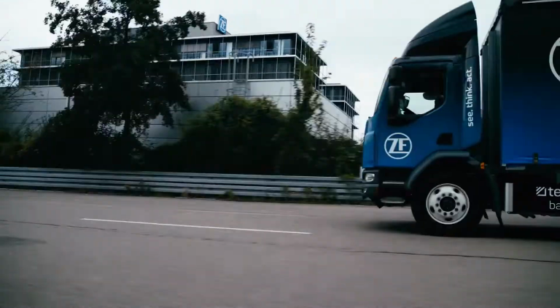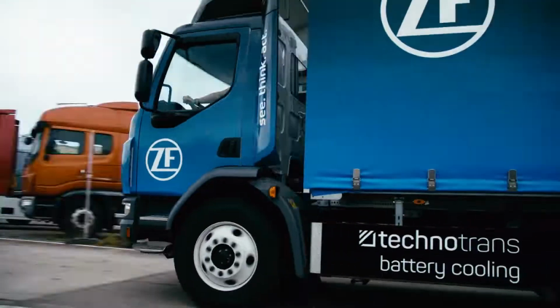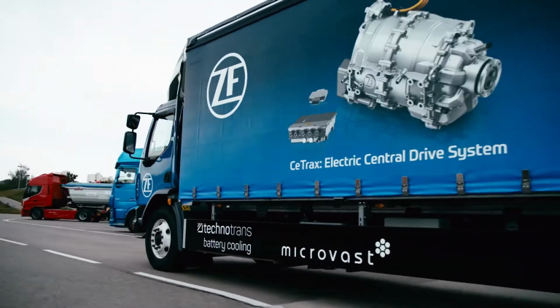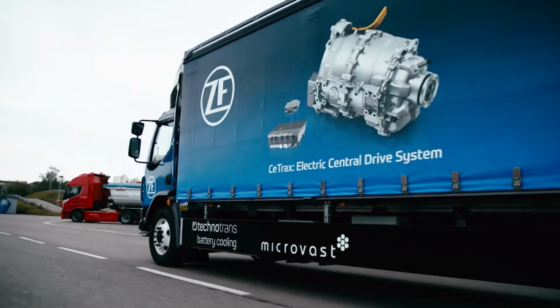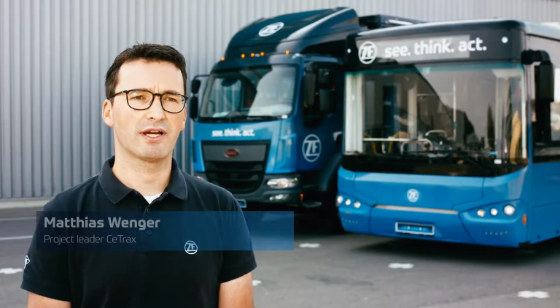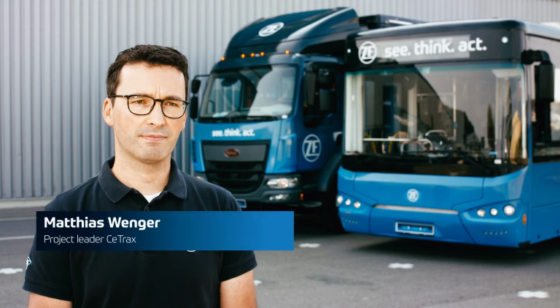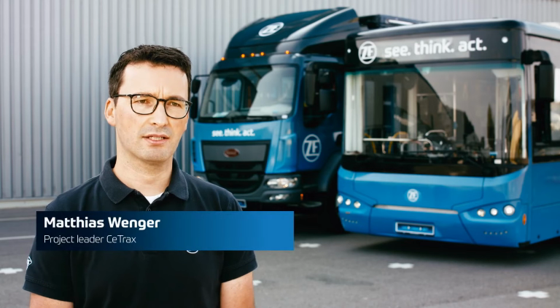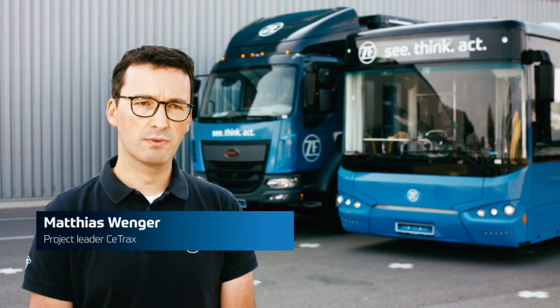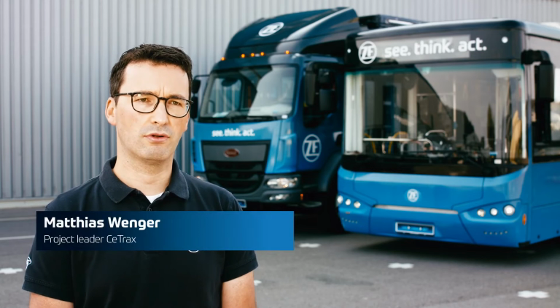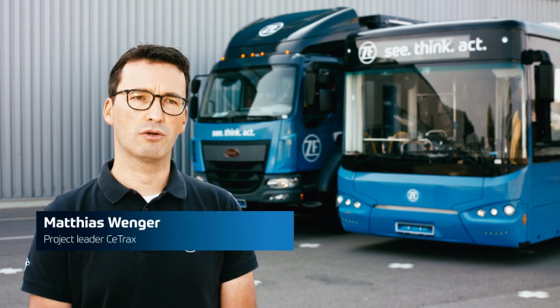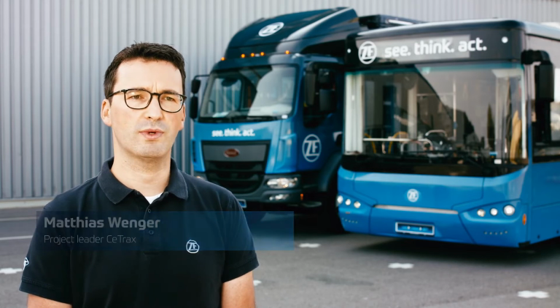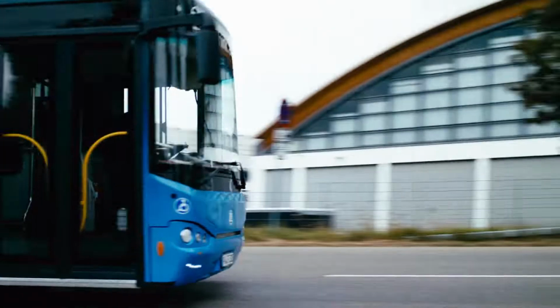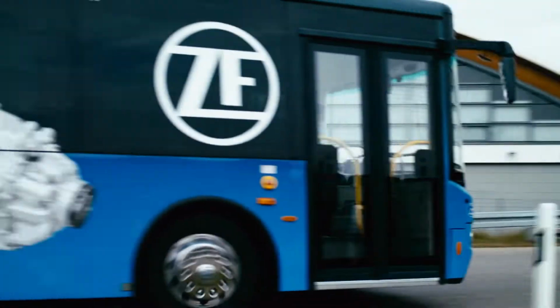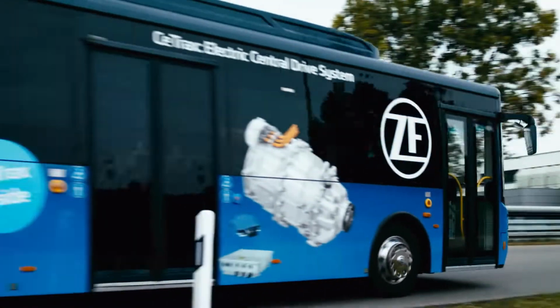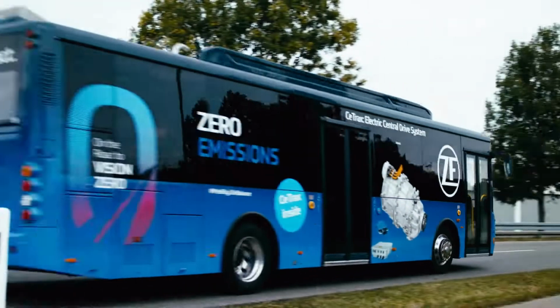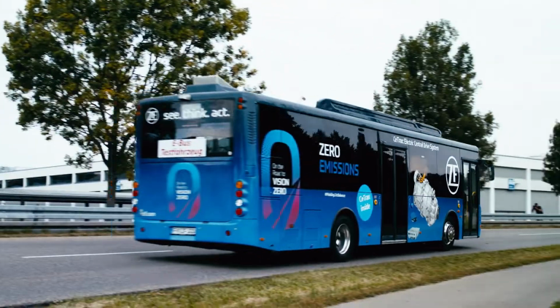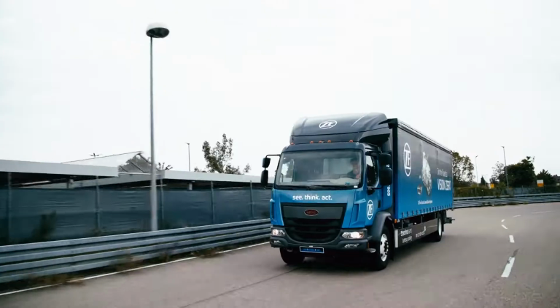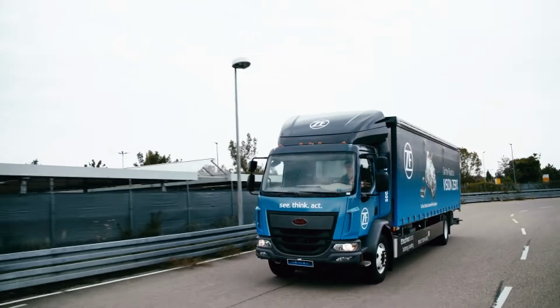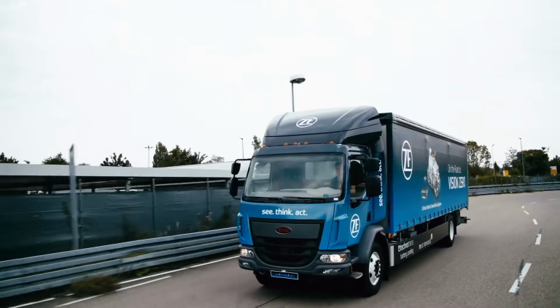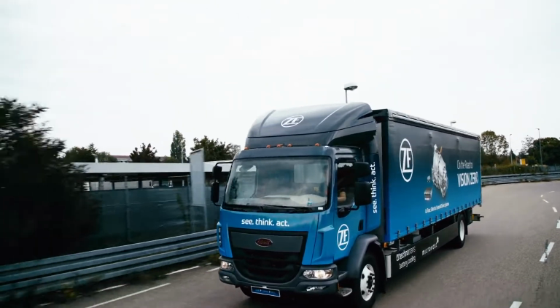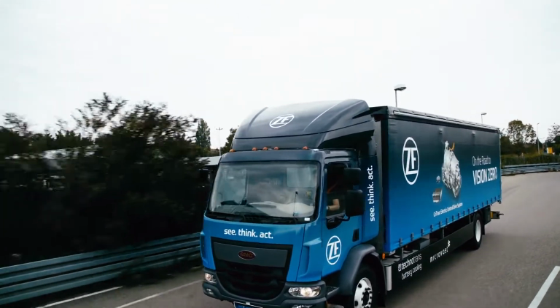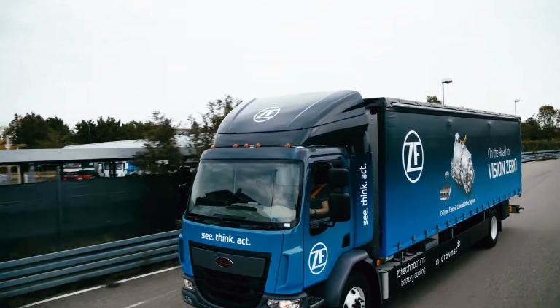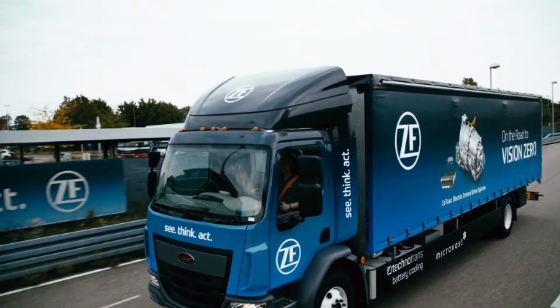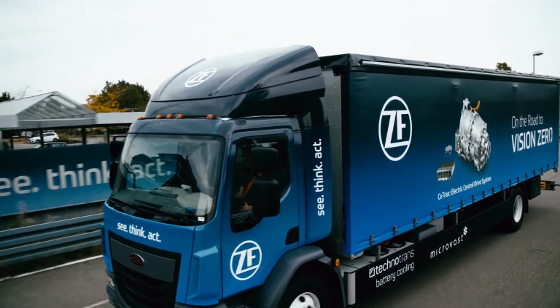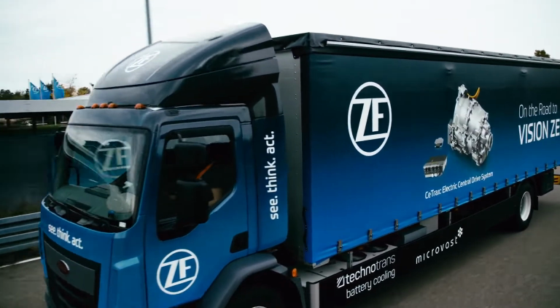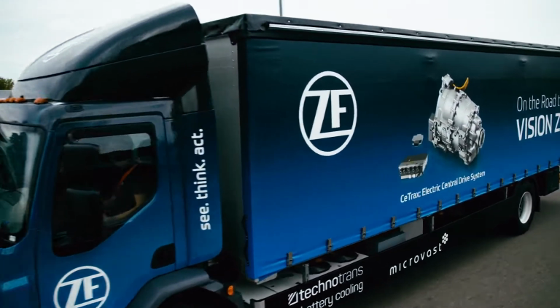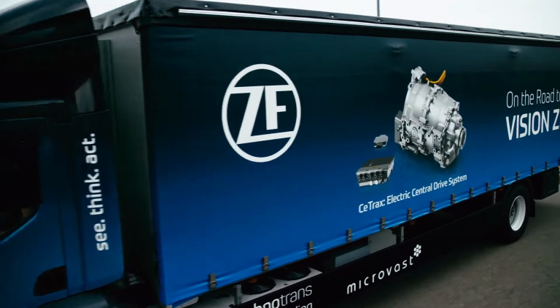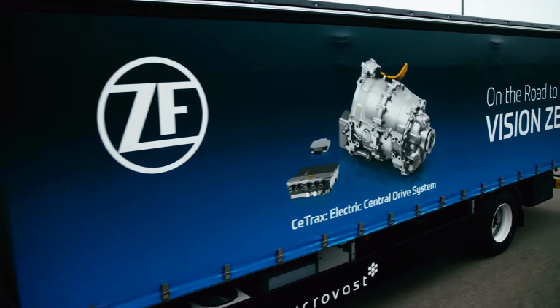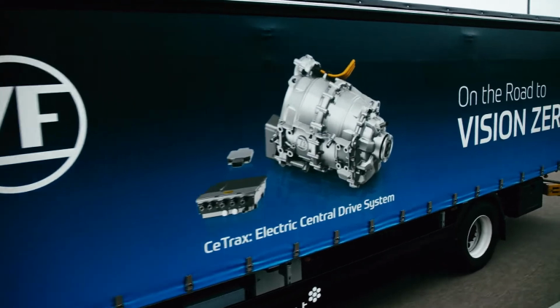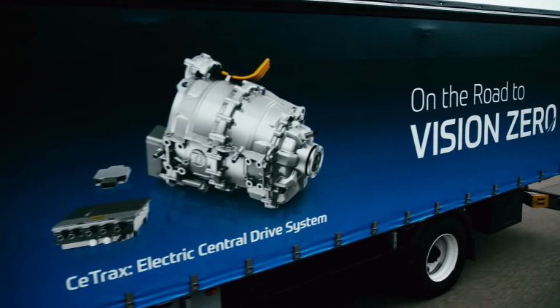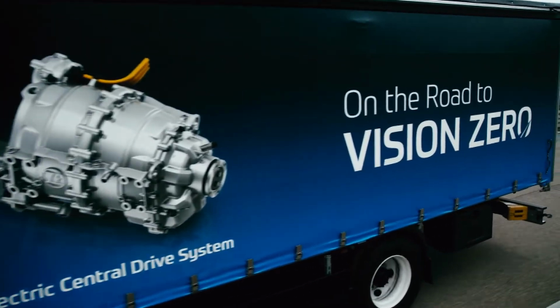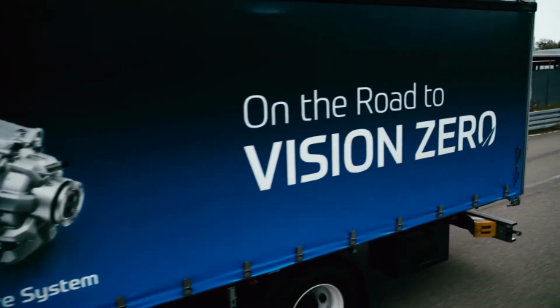Seatracks is an all-electric central drive suitable for all commercial vehicles, such as a typical city bus and medium delivery trucks, but also special vehicles such as terminal tractors and yacht tractors.